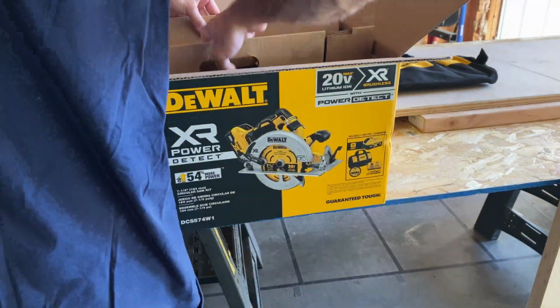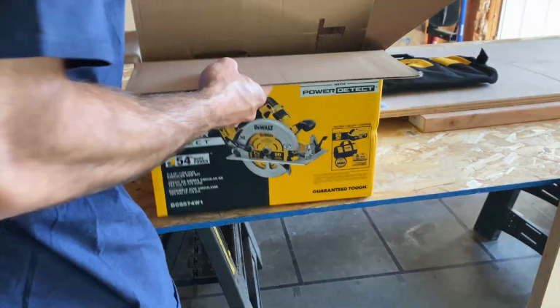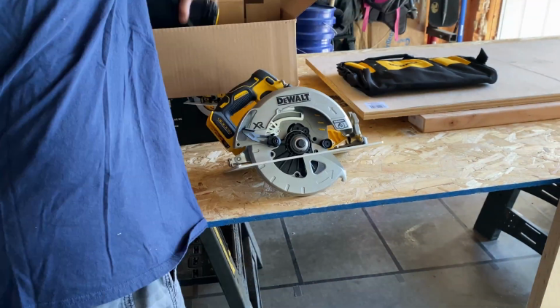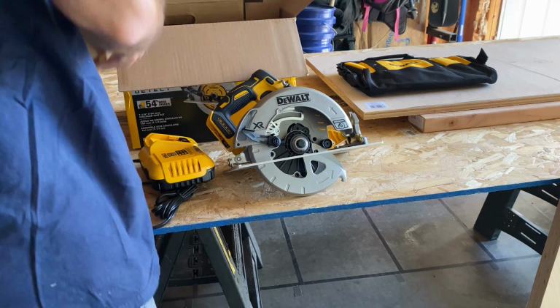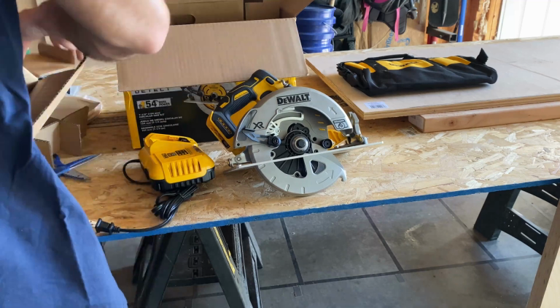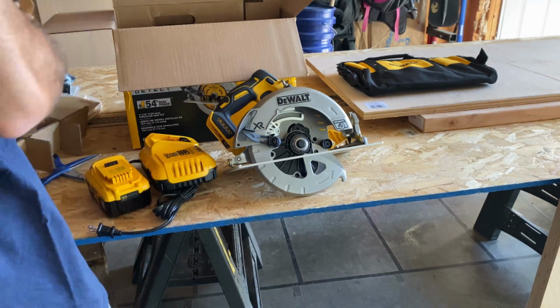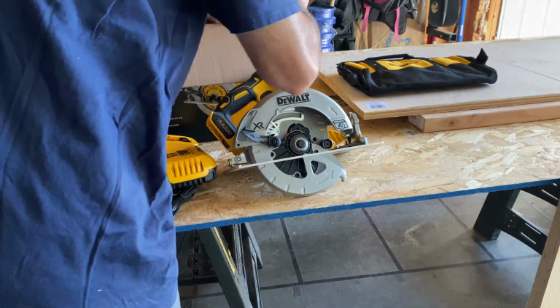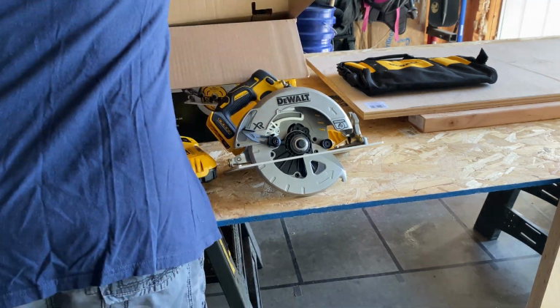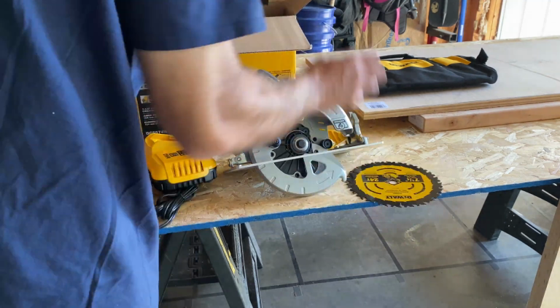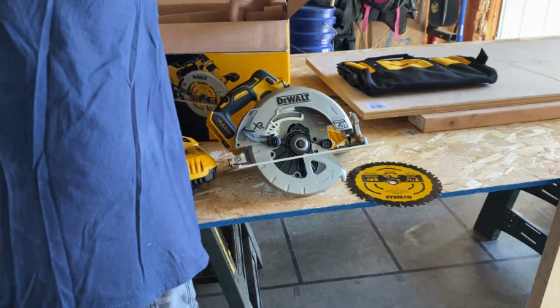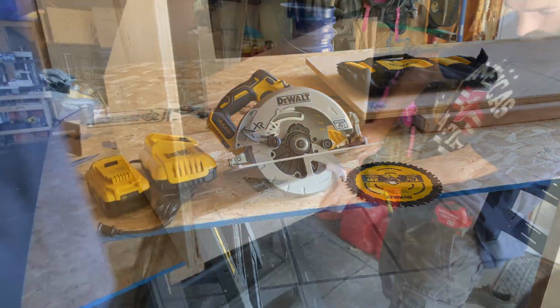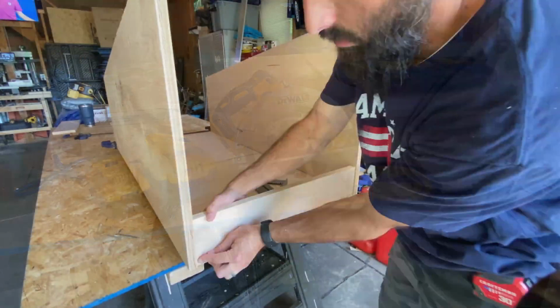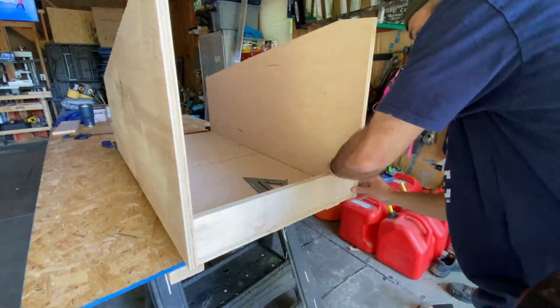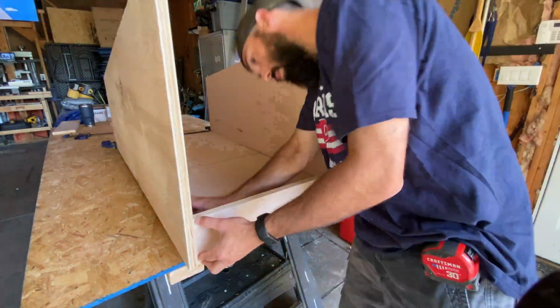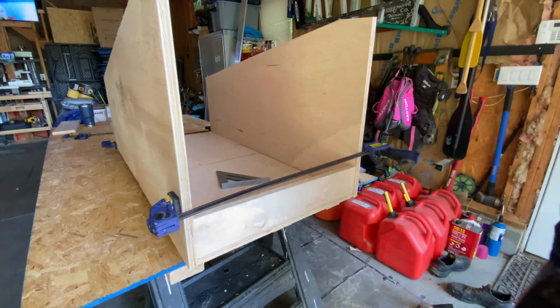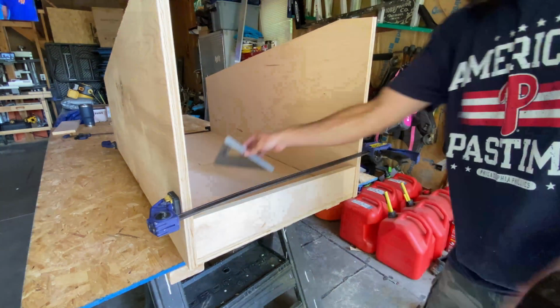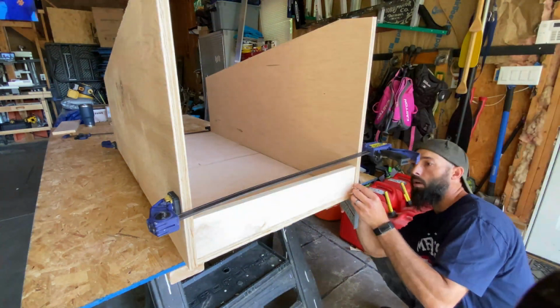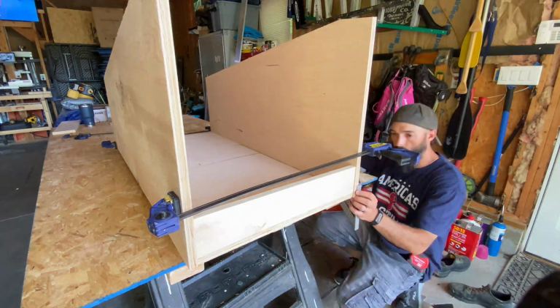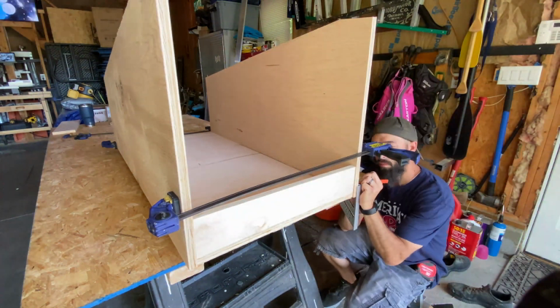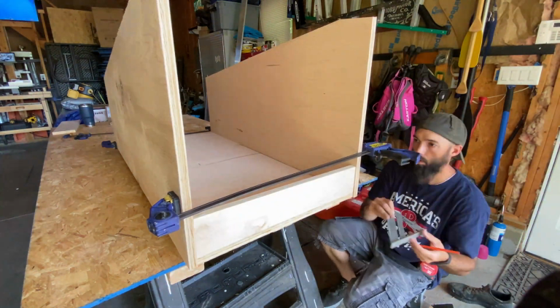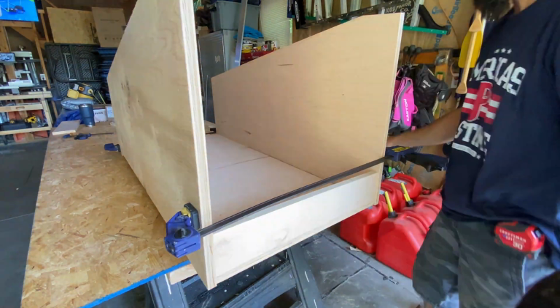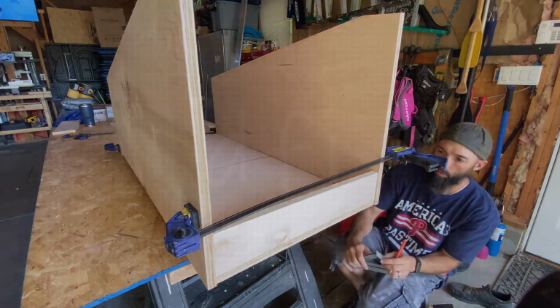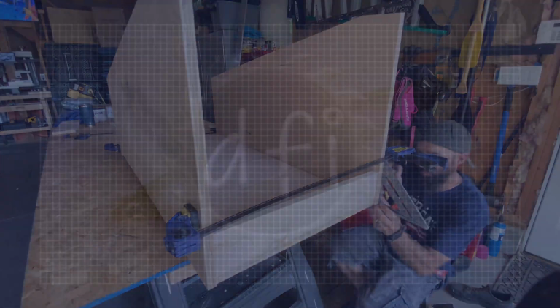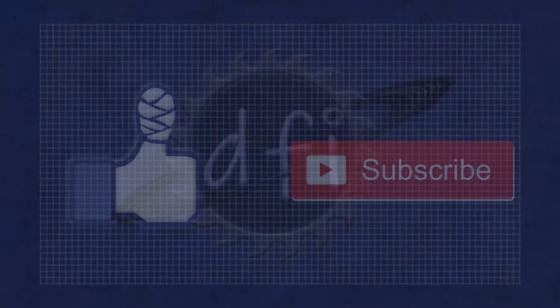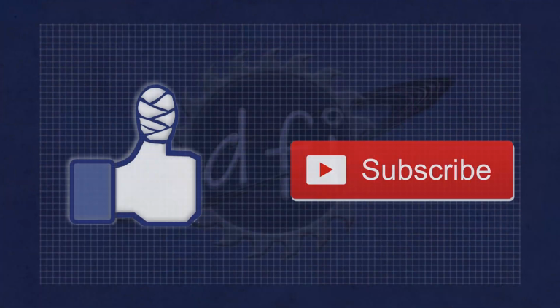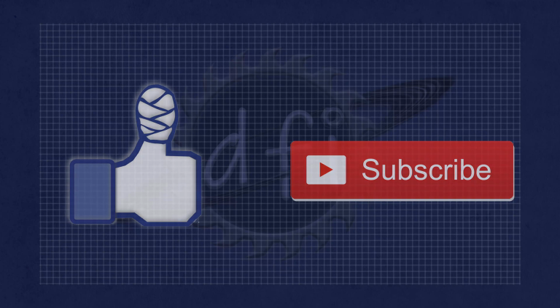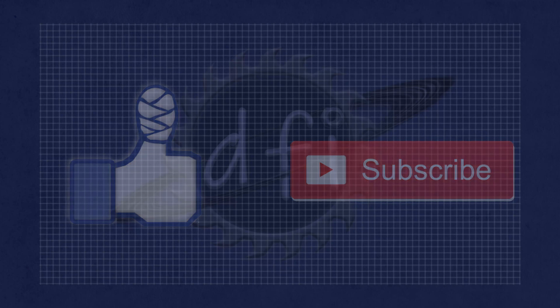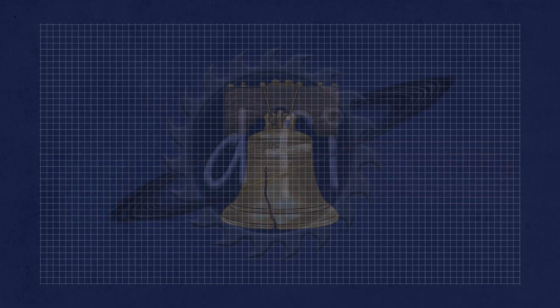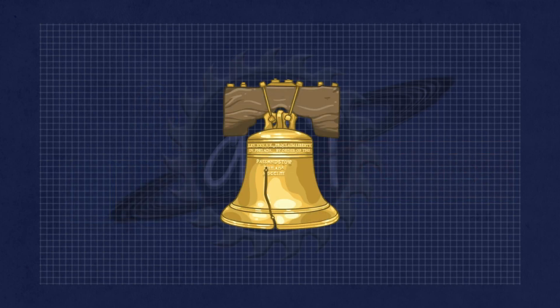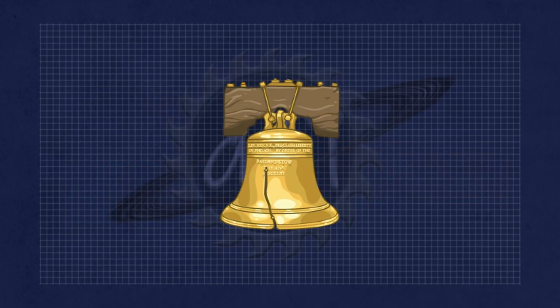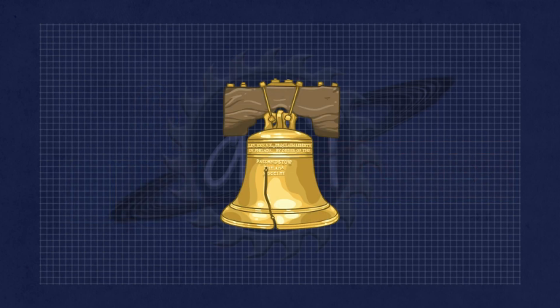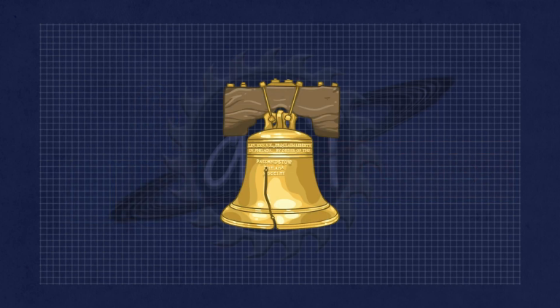Alright, that's it for the initial cuts today. Stay tuned for the next part where we start putting together the cabinet. Don't forget to like and subscribe and hit that notification bell to keep up to date with this project.